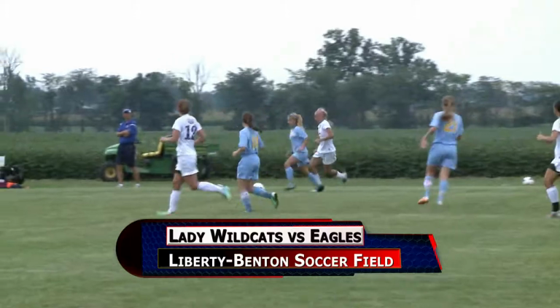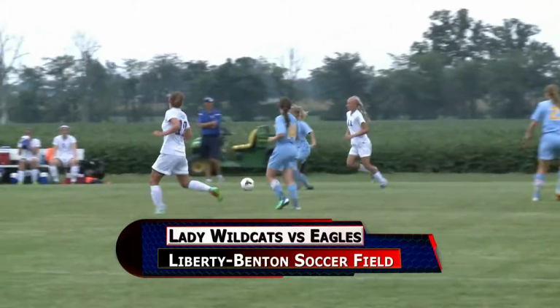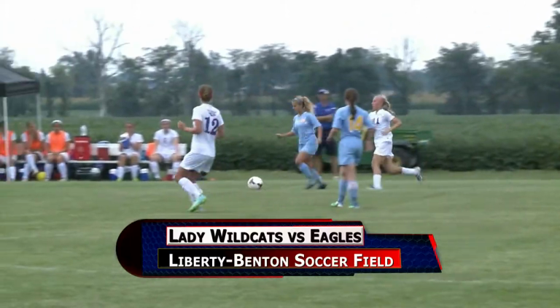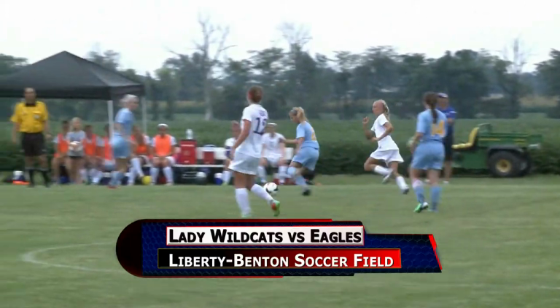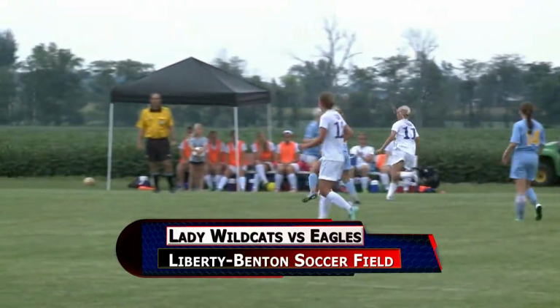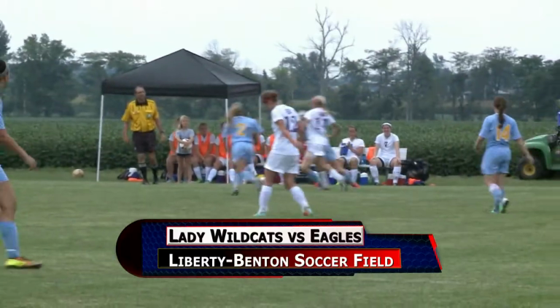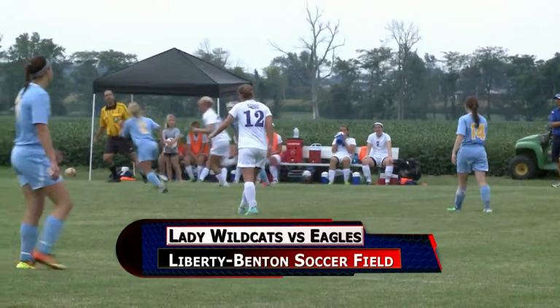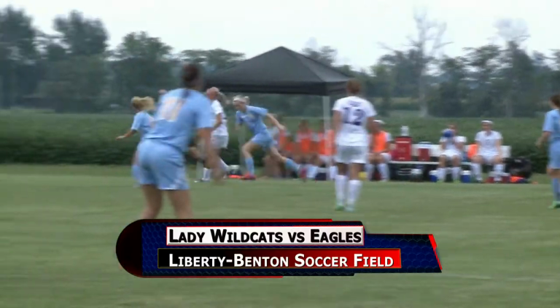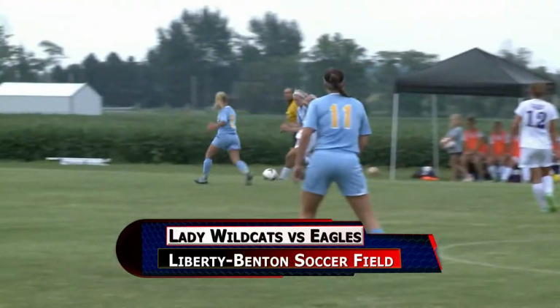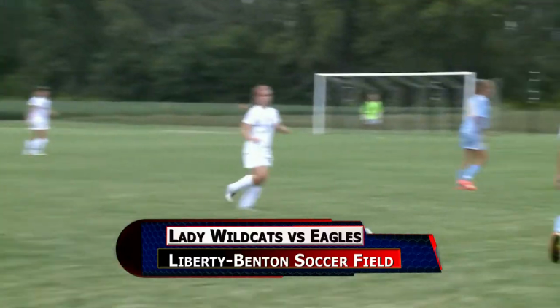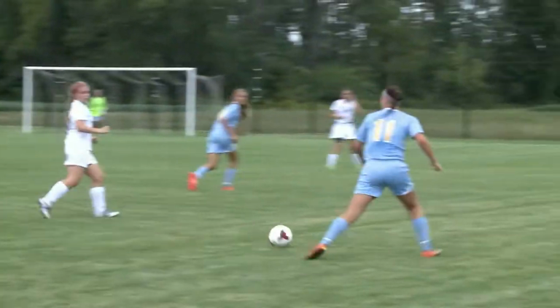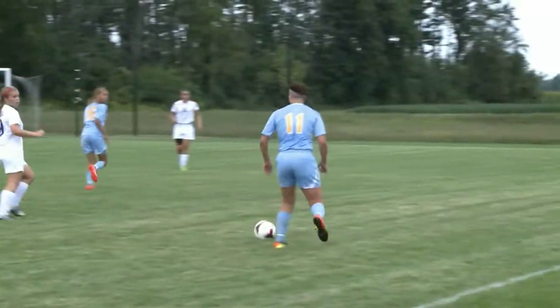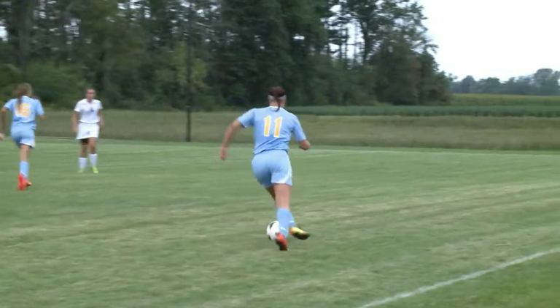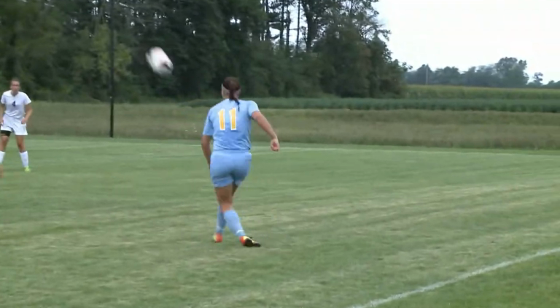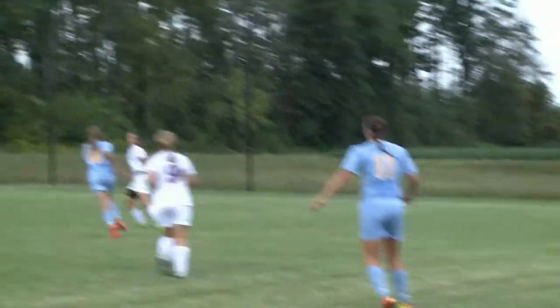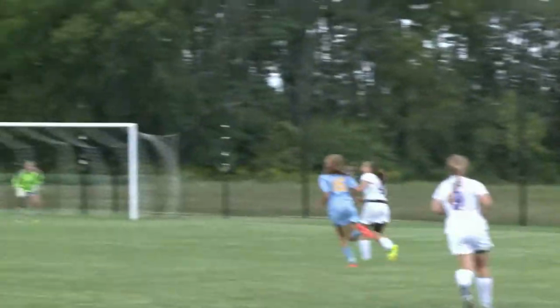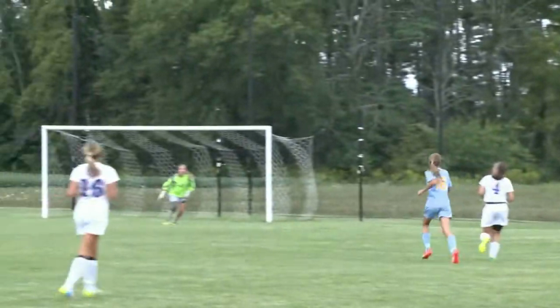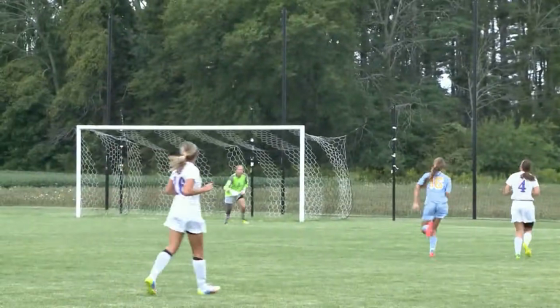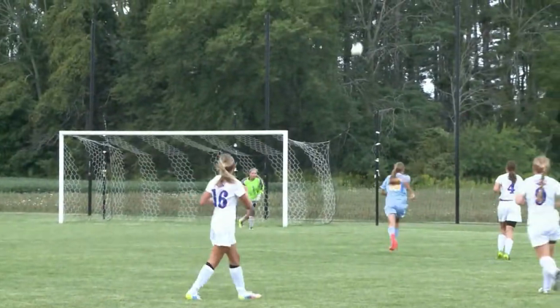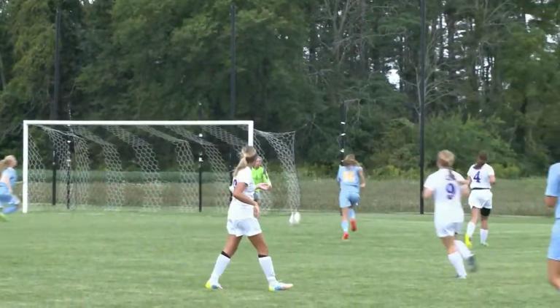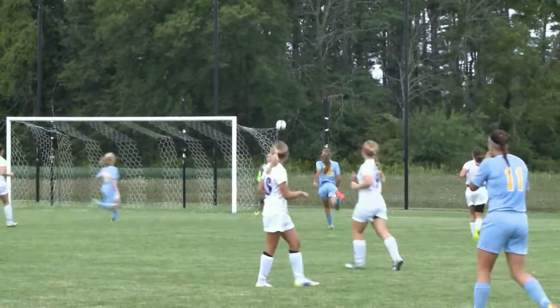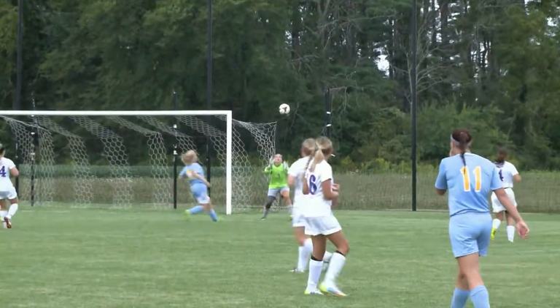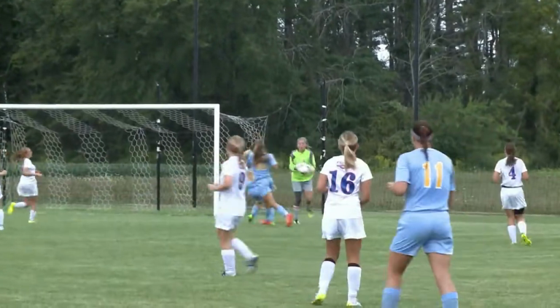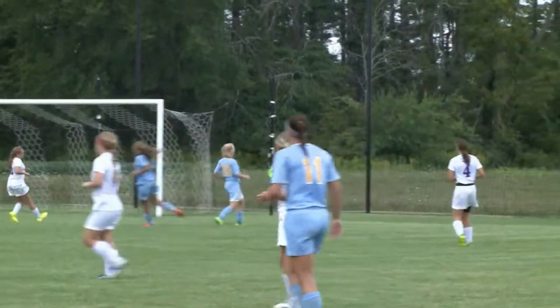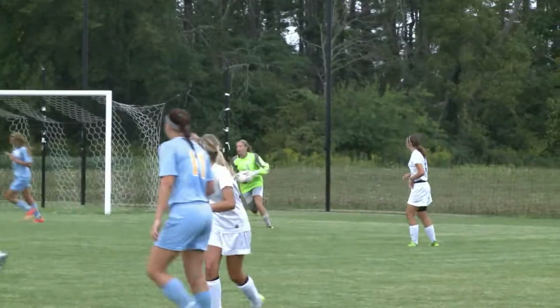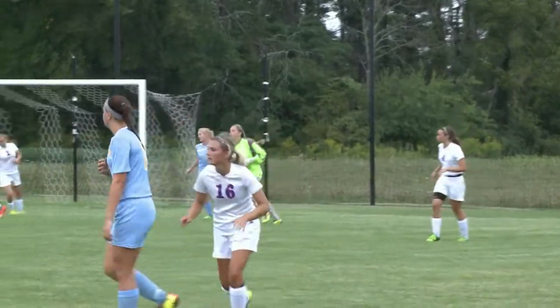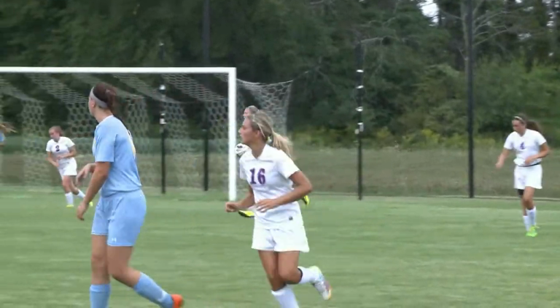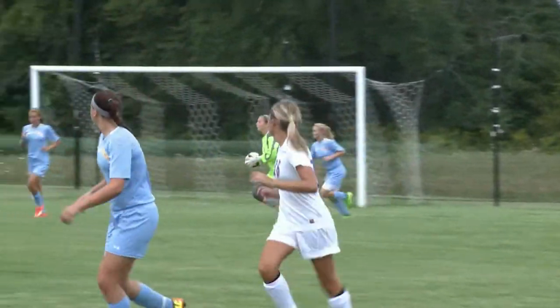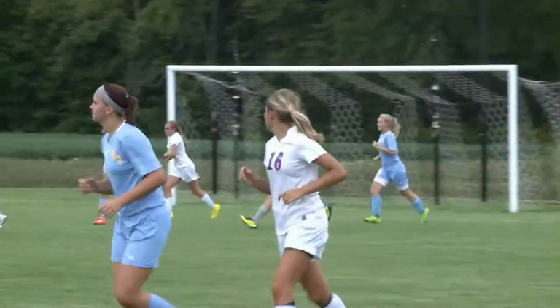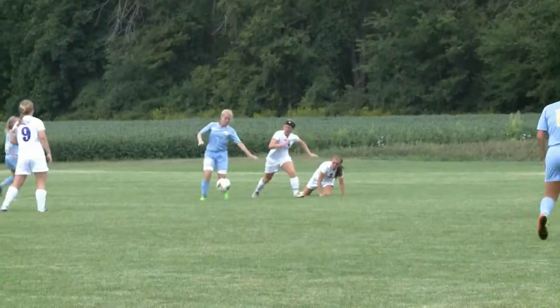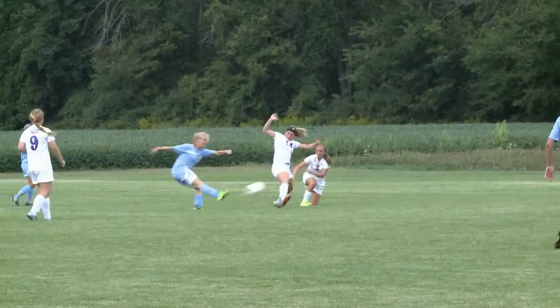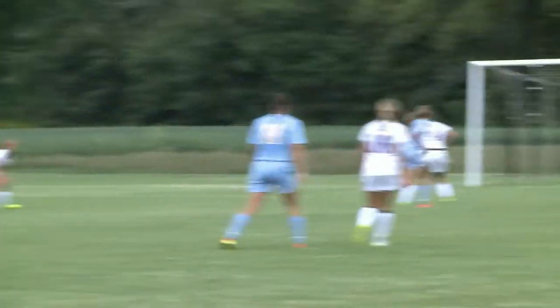Girls soccer action in Liberty Benton. Eagles playing host to the Bath Wild Kittens, who lead two to nothing late in the first half. Bath's Anna Brandon passes ahead but it sails too far of her intended target. Eagles goalkeeper Colby Kacholkov scoops it up and takes it out of harm's way.